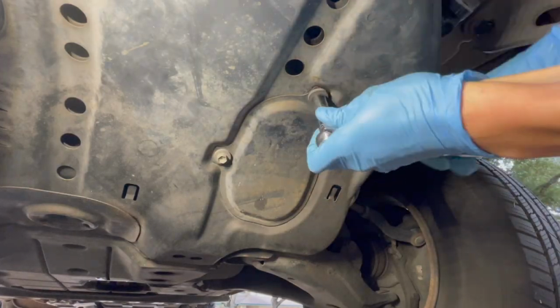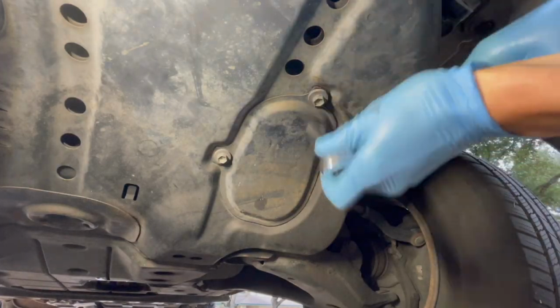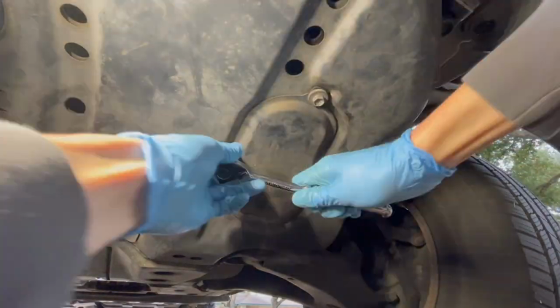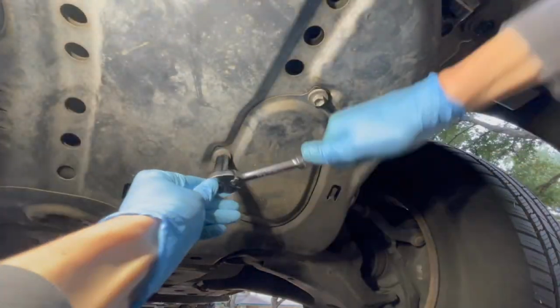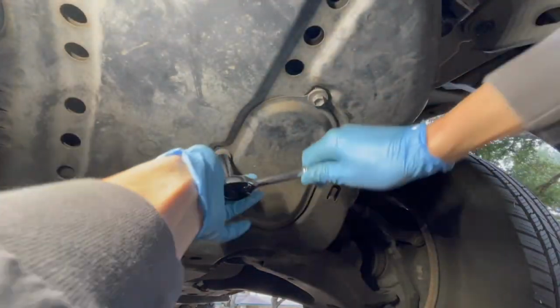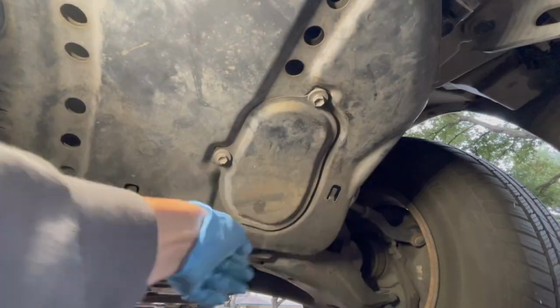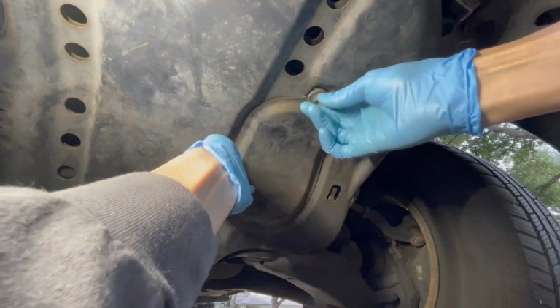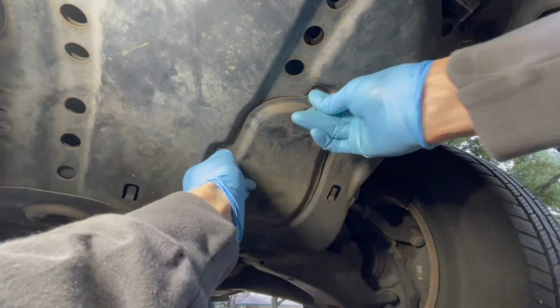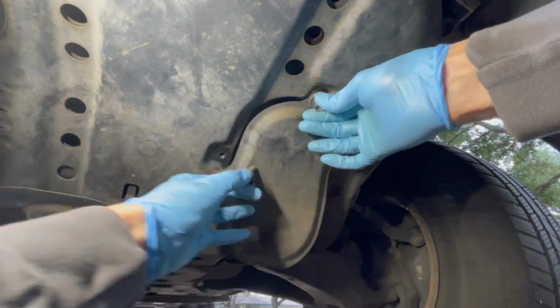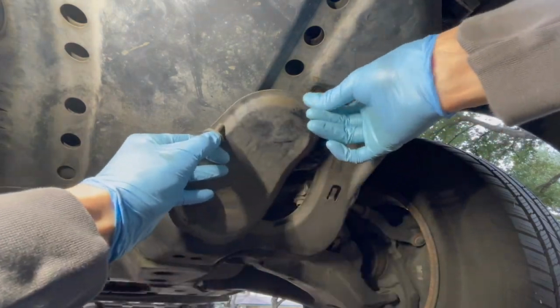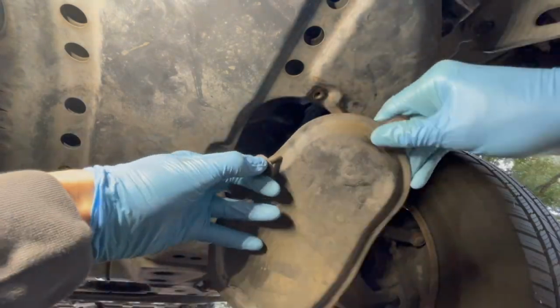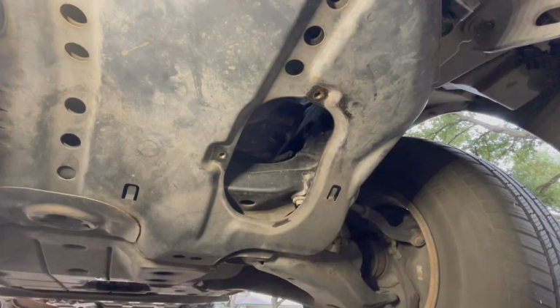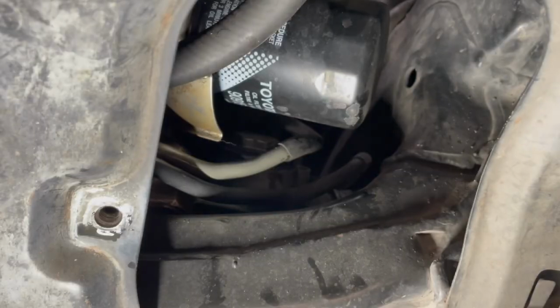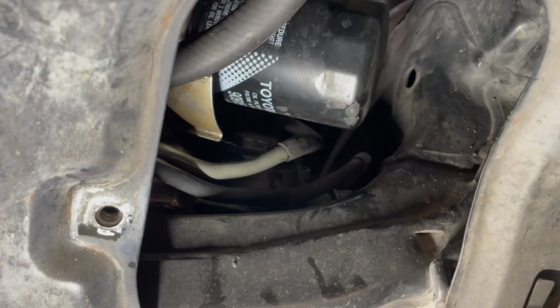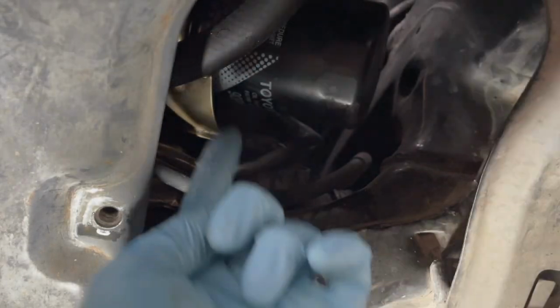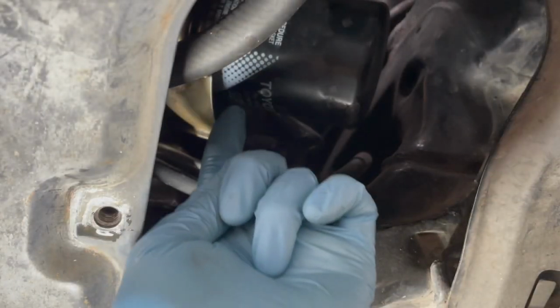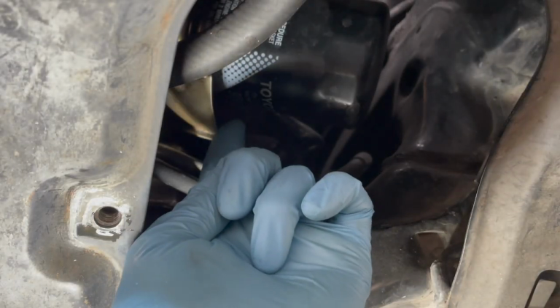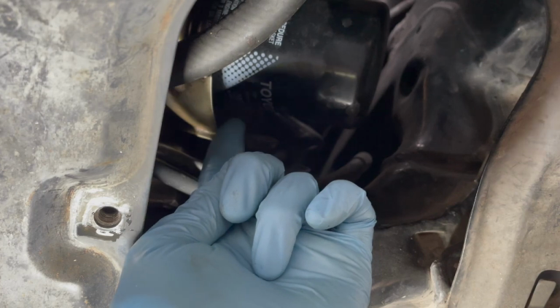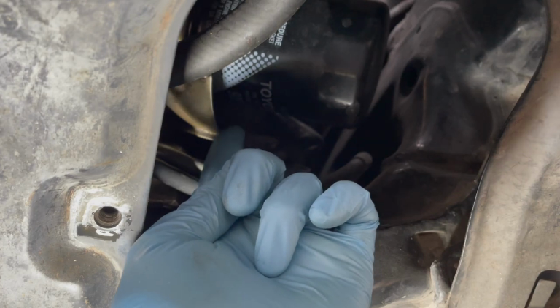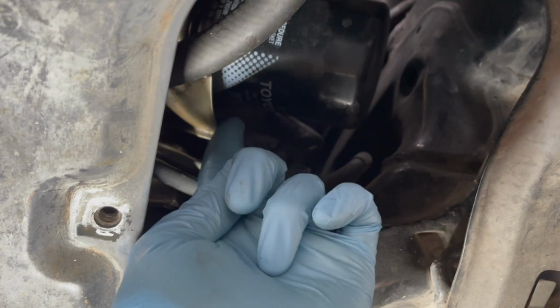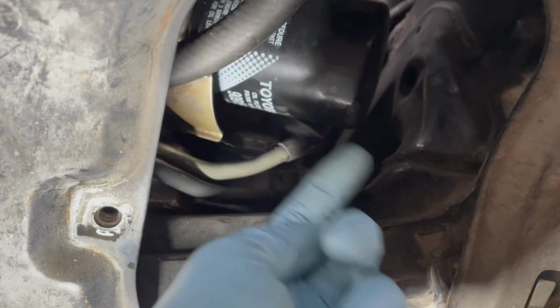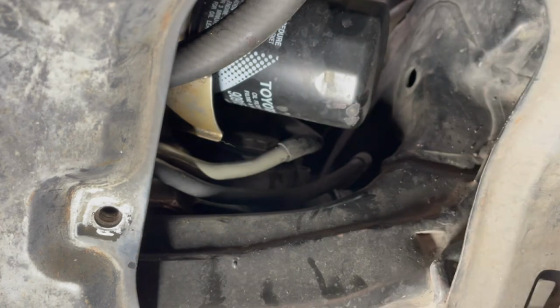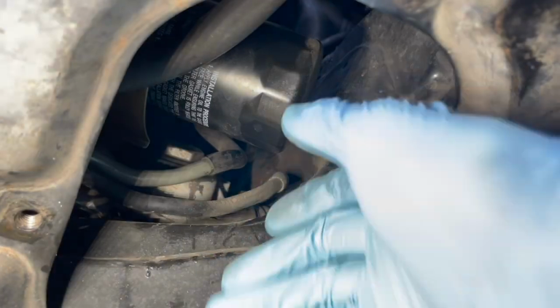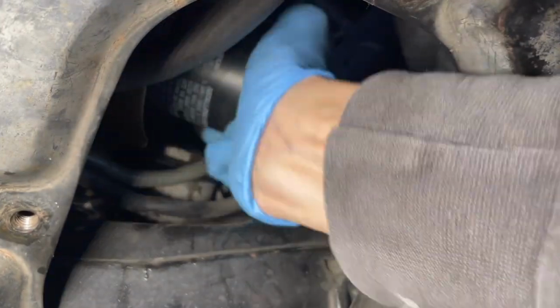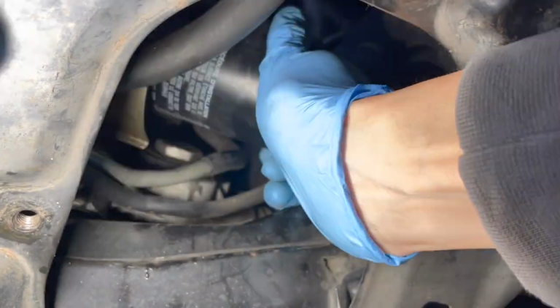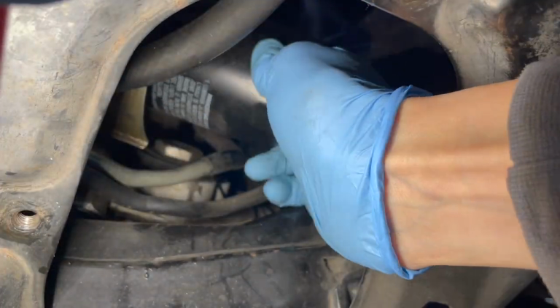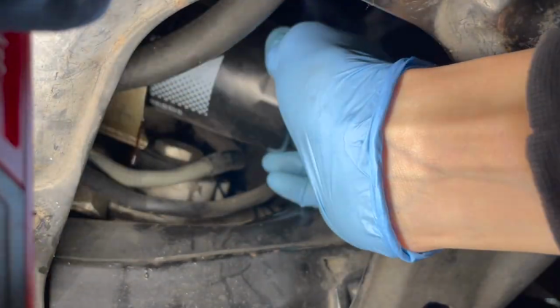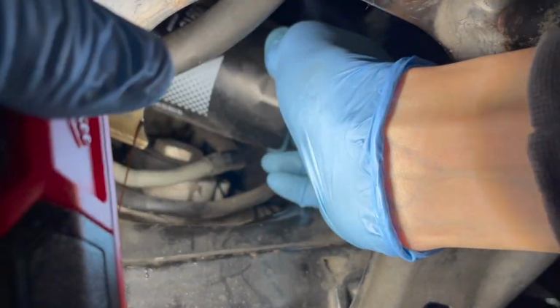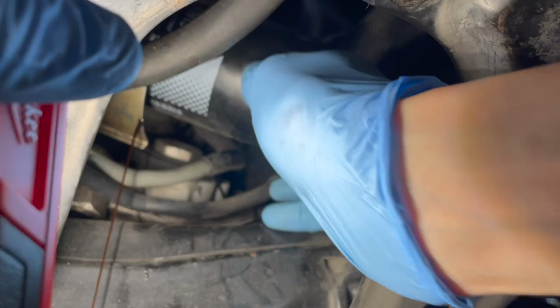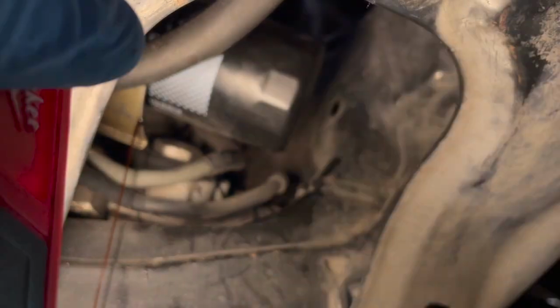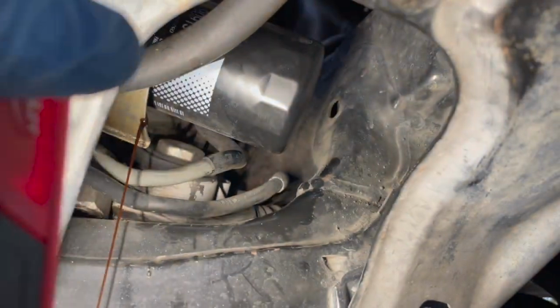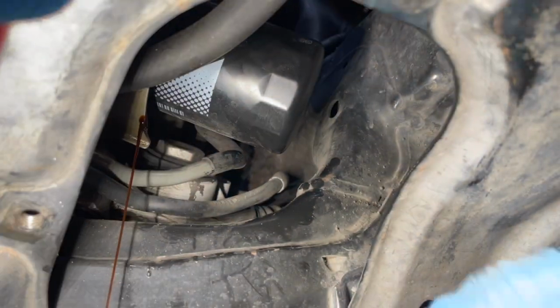The oil filter is behind this little door on the belly pan driver's side. Take a 12mm socket to get those bolts off. There's a little metal lip here that is used to control the oil flow, so if you slowly loosen the filter, it'll run down that lip, like that.